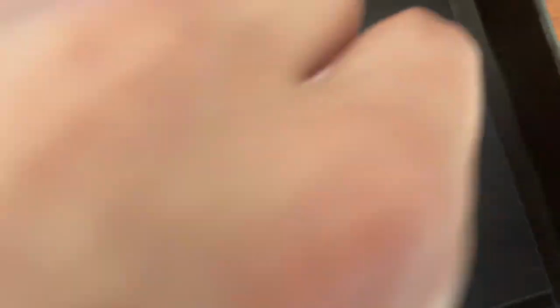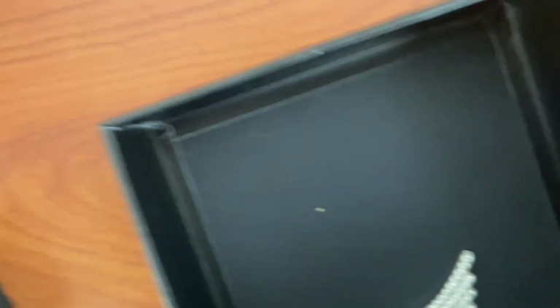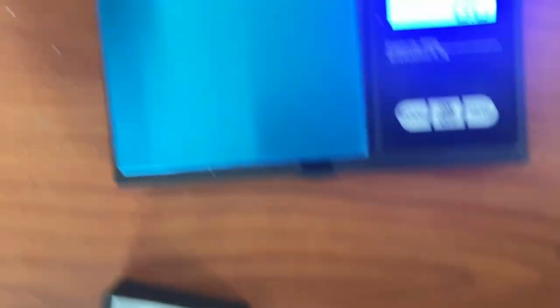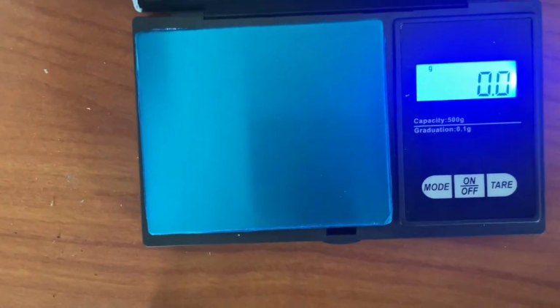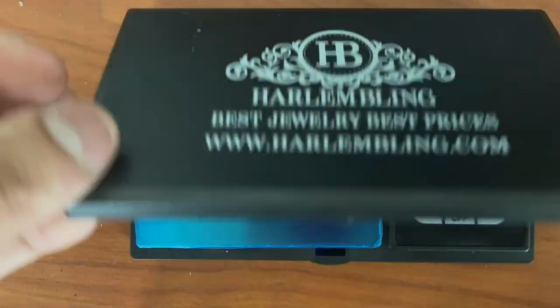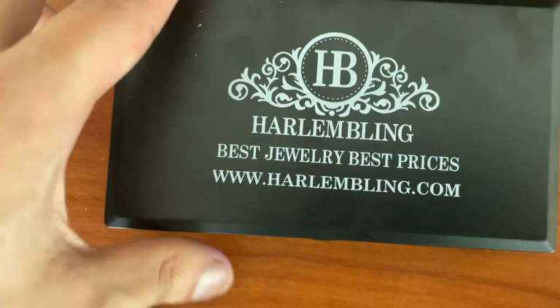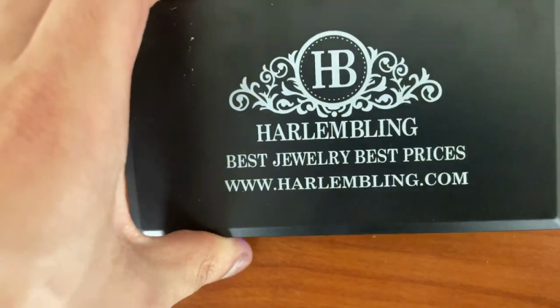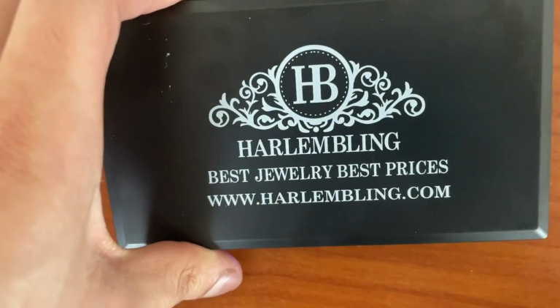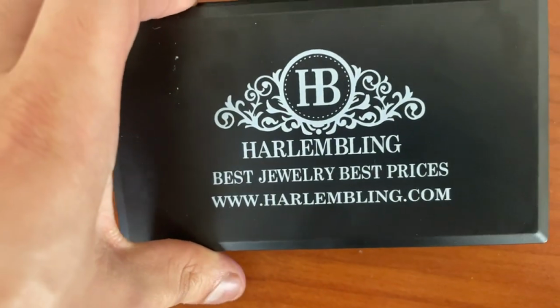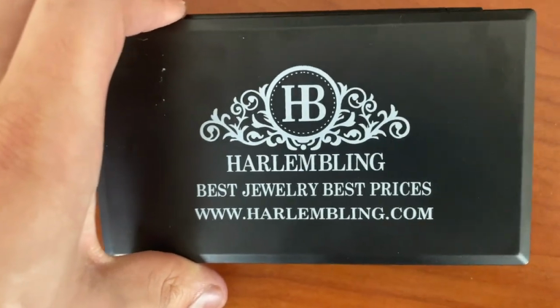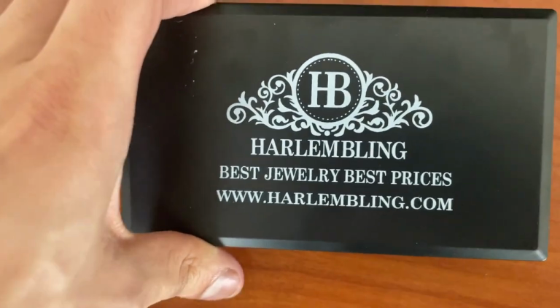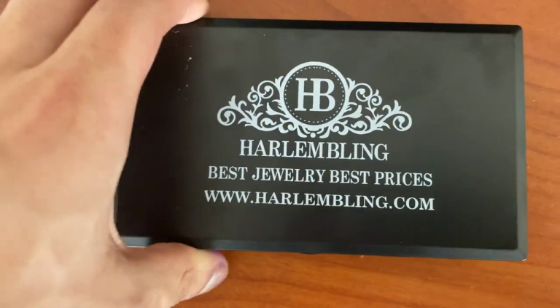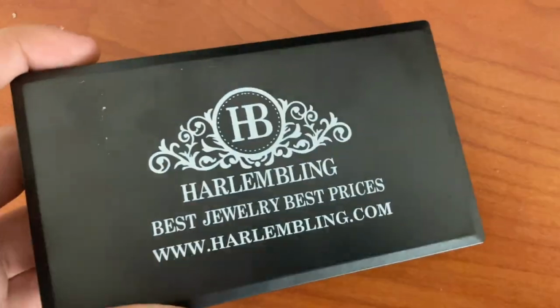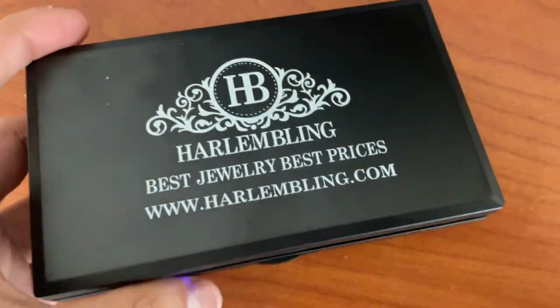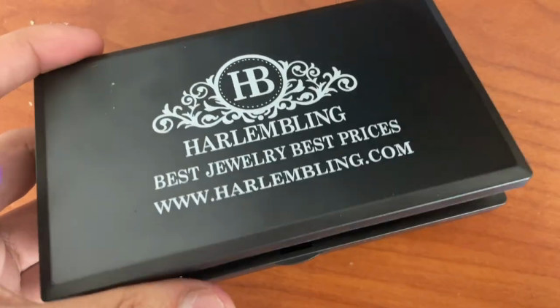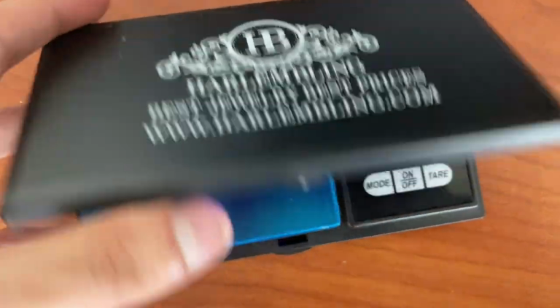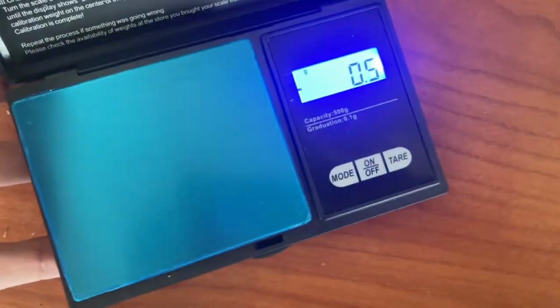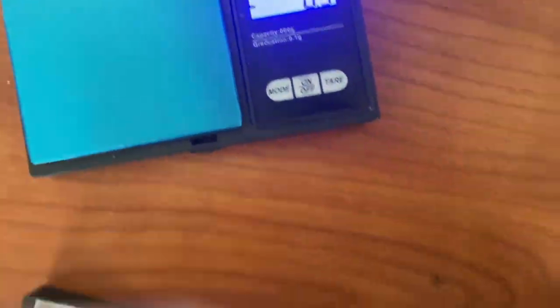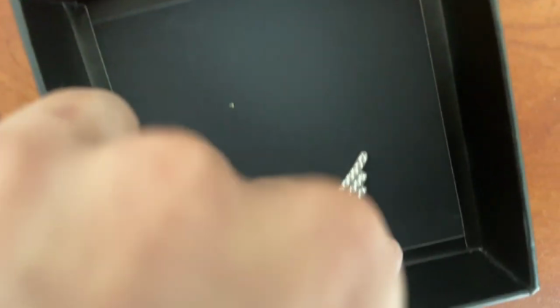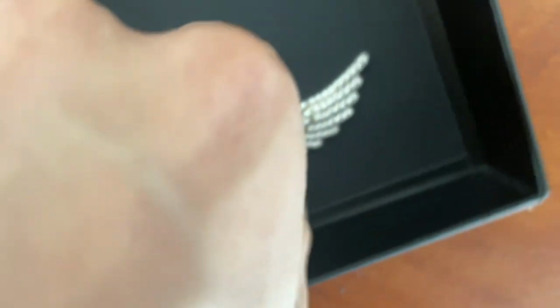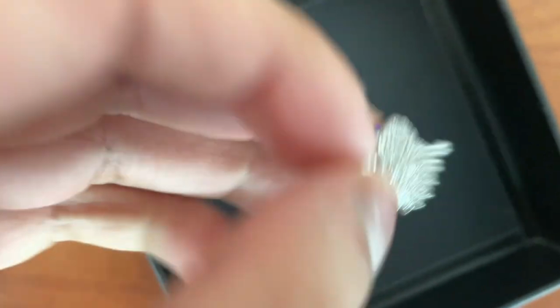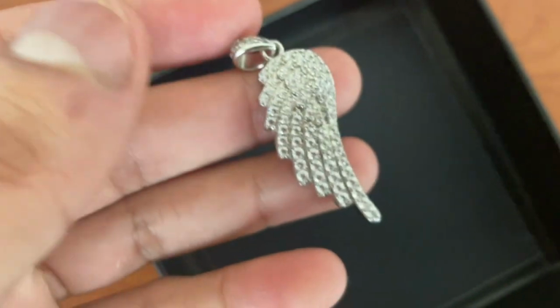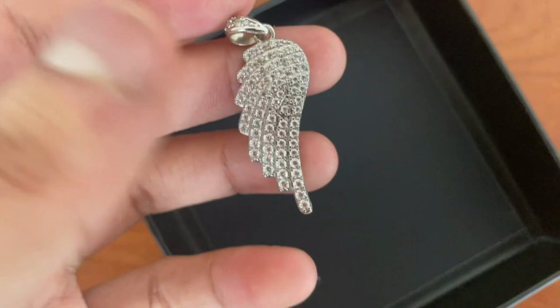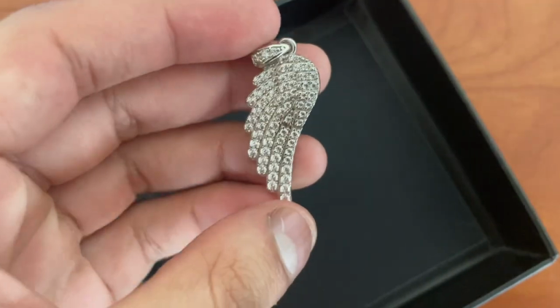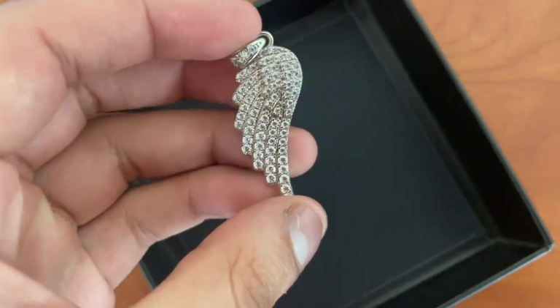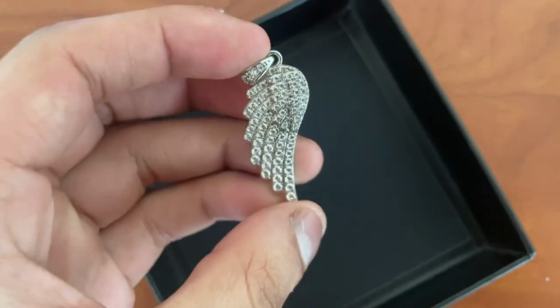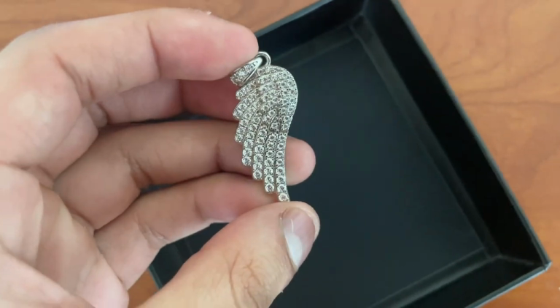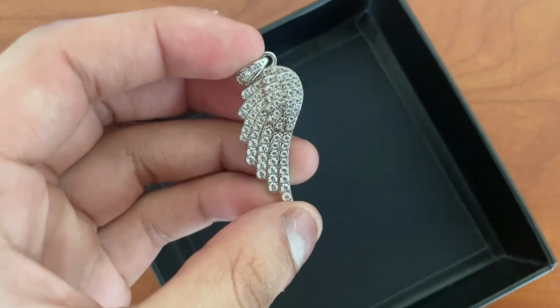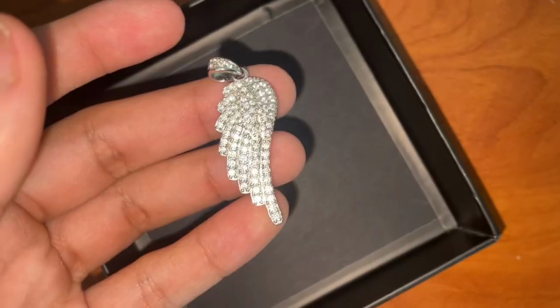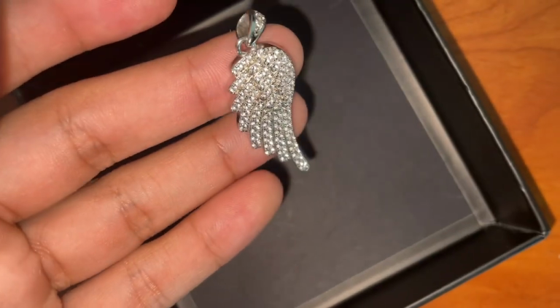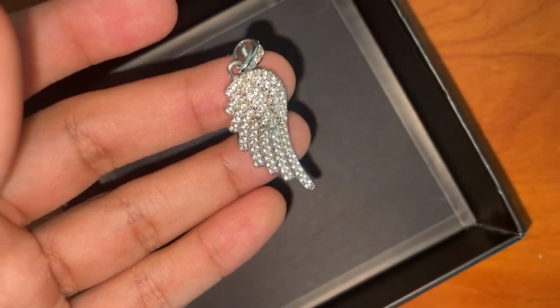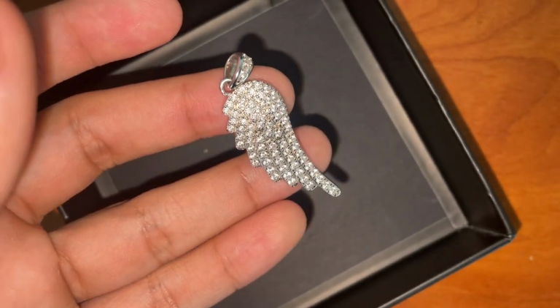I got the scale from Harlem Bling — they're giving it out free with every order, you just add it to your cart if you want to check your own jewelry. I'll show you guys the pendant right now with the flash on — here's the flash test.